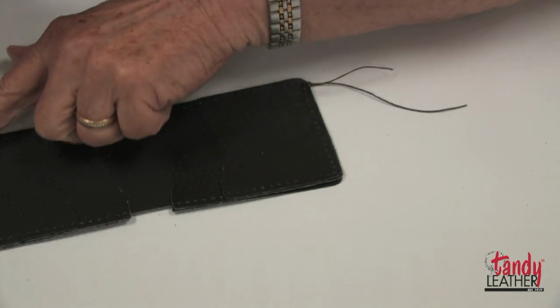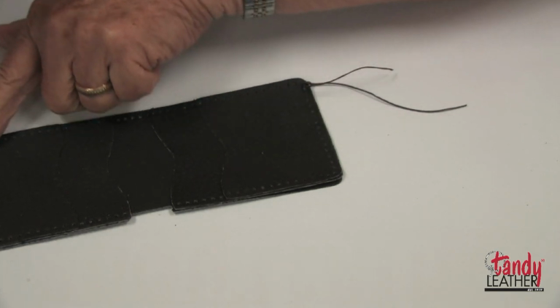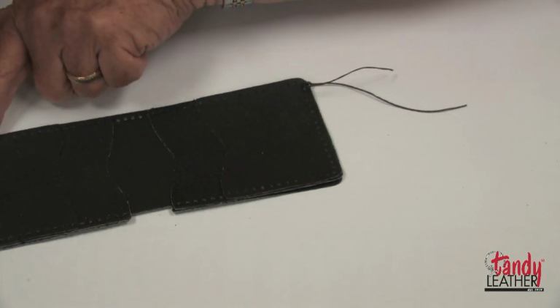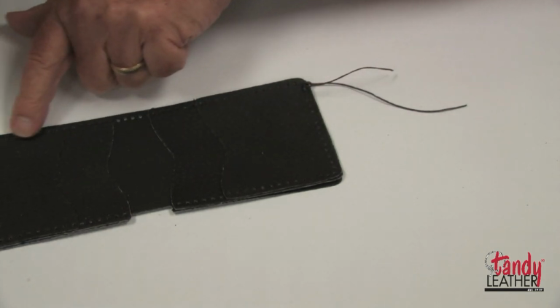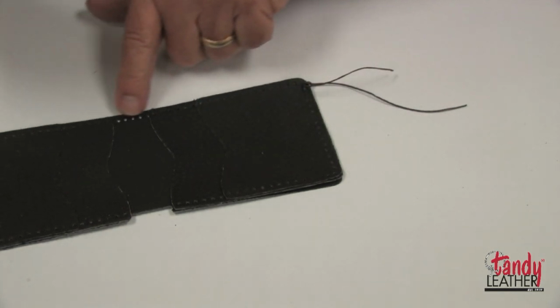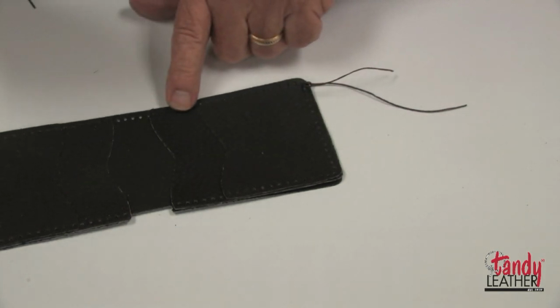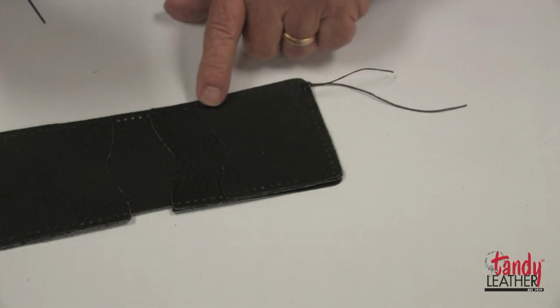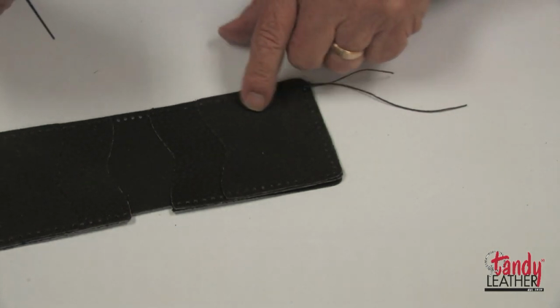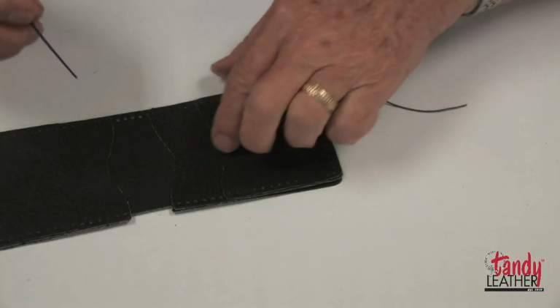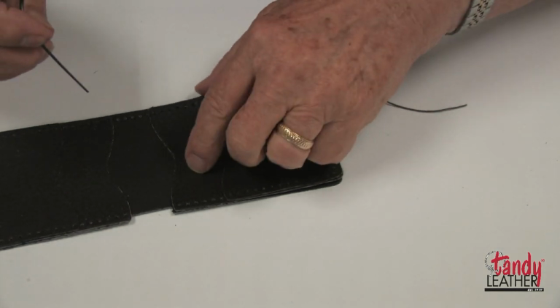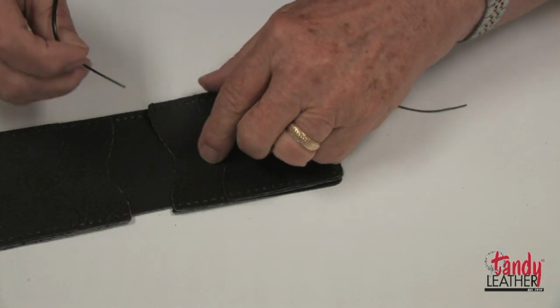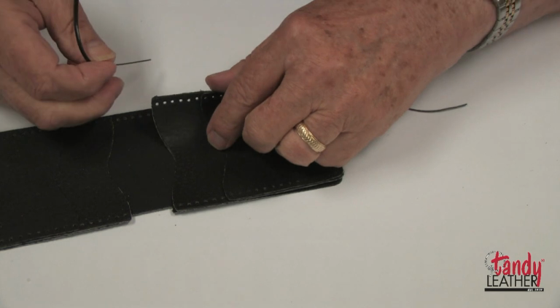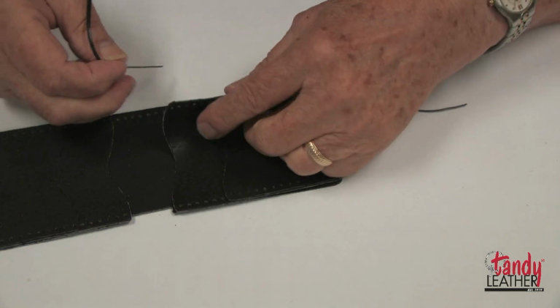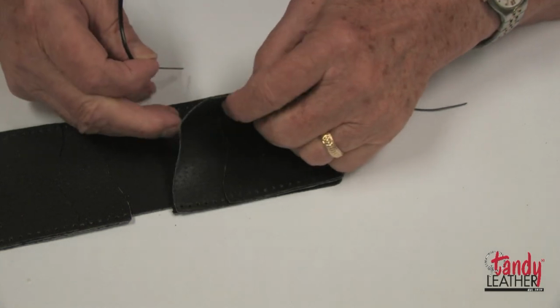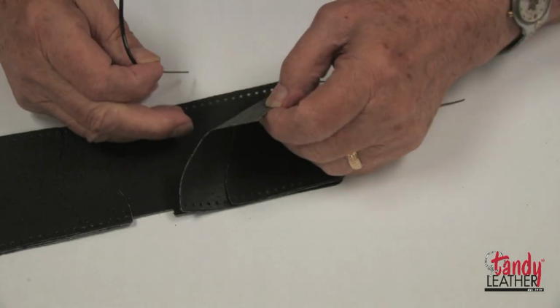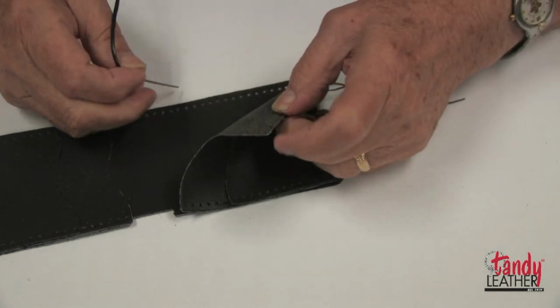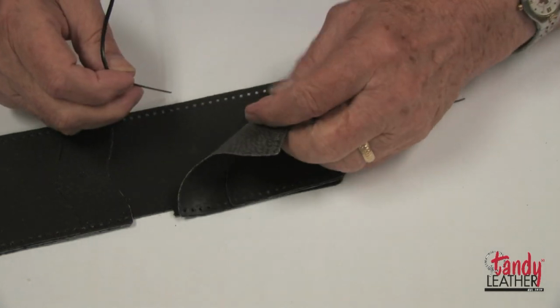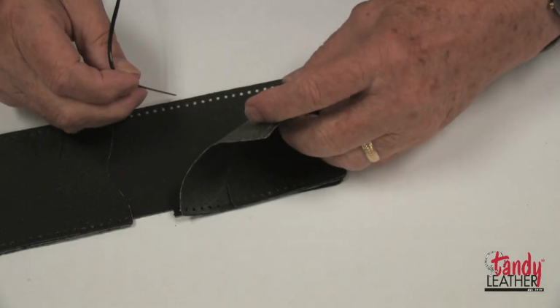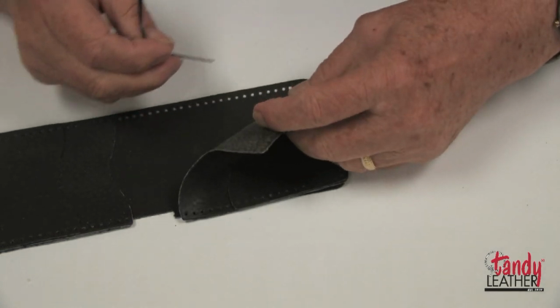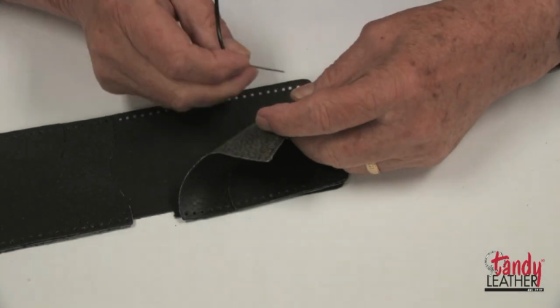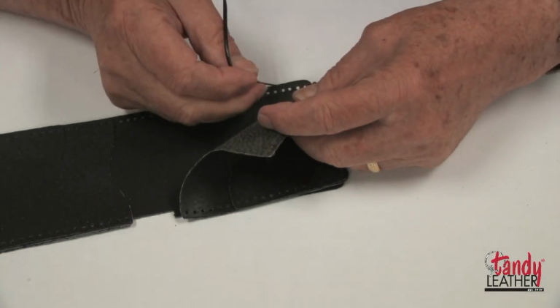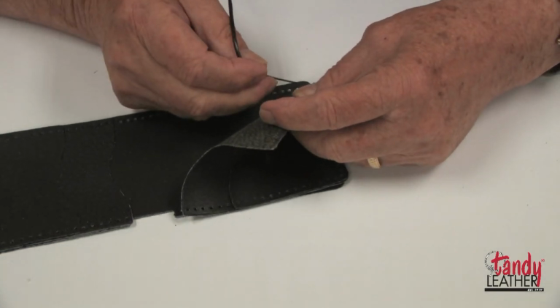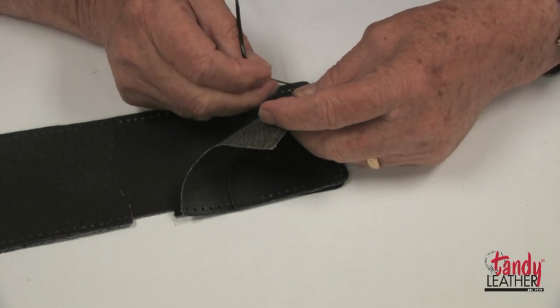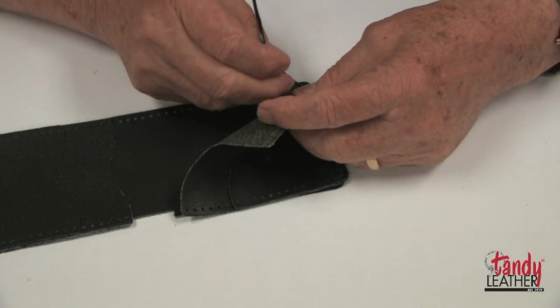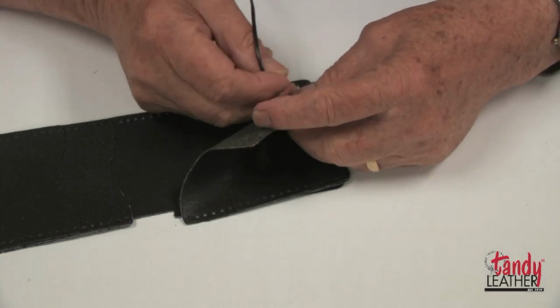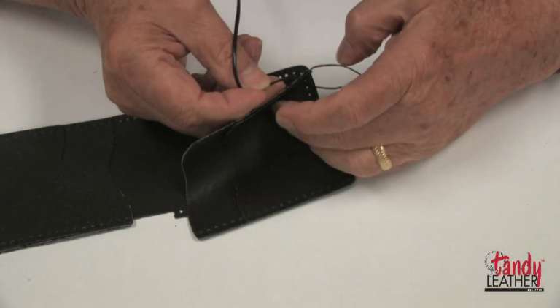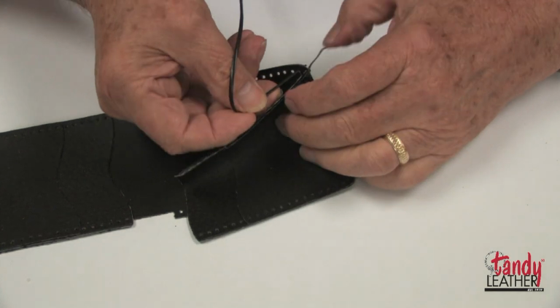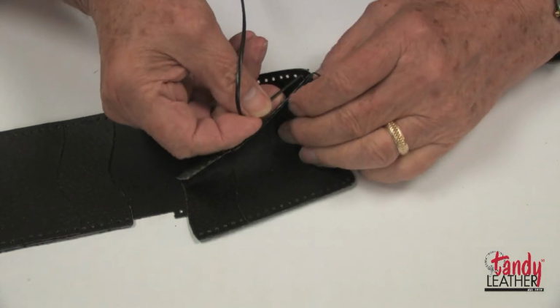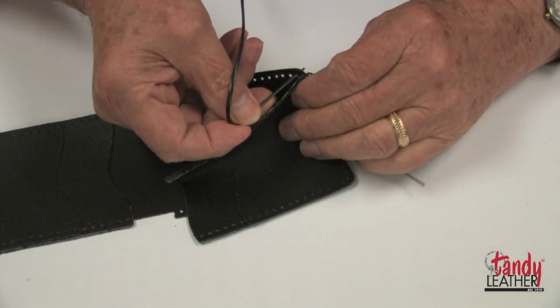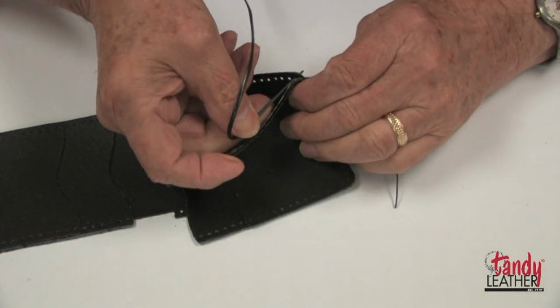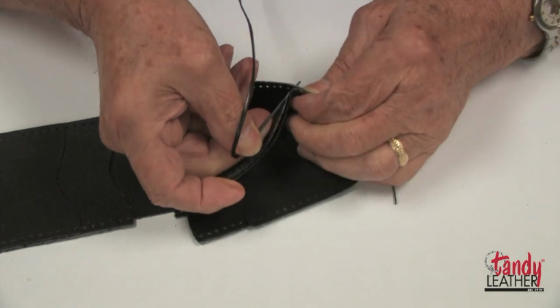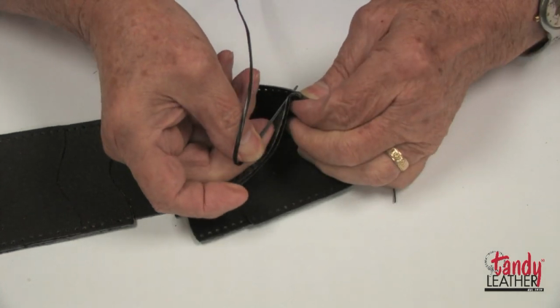Next we will lace along the top with a whip stitch to attach these parts together. We'll do this to the top only. I will start by lifting these first two pockets and go in the second hole from the end.